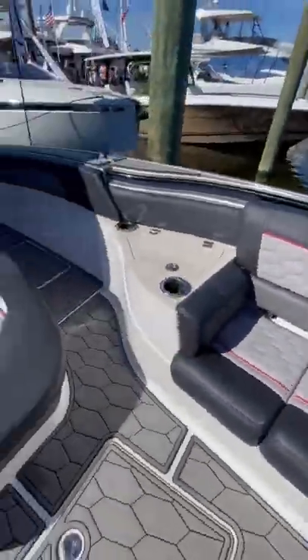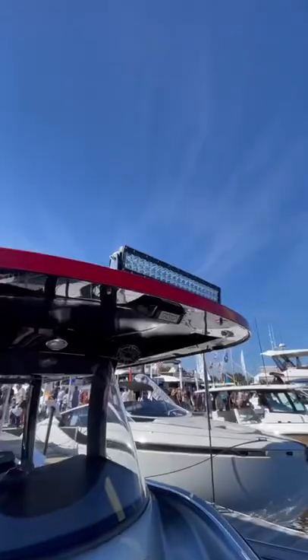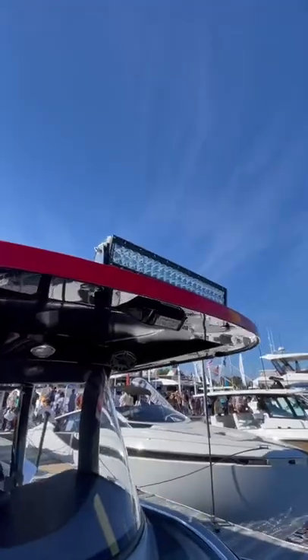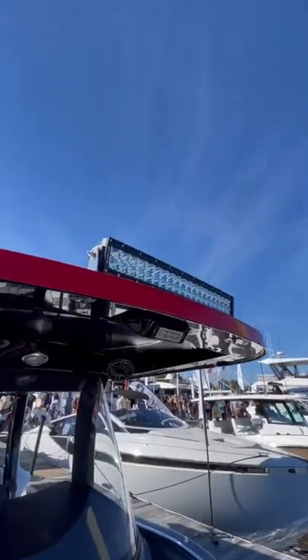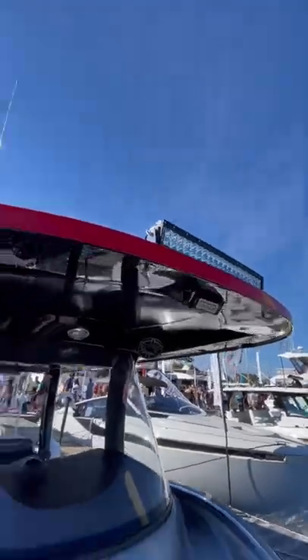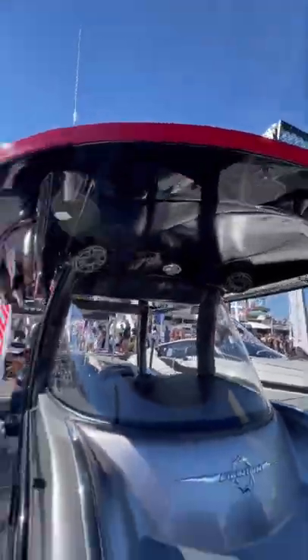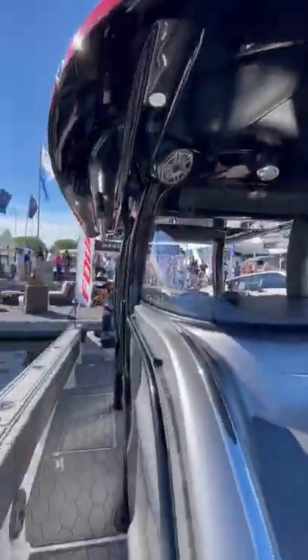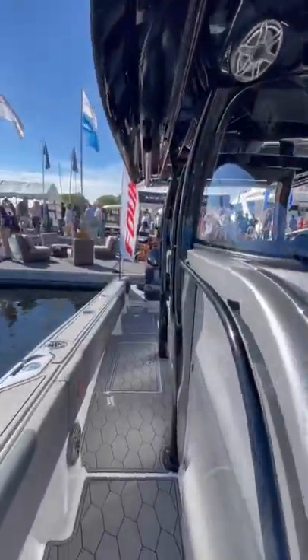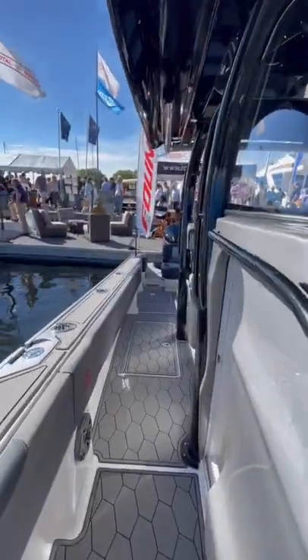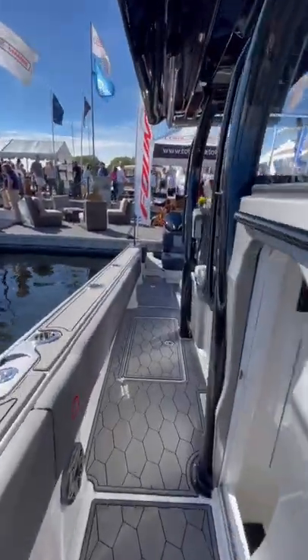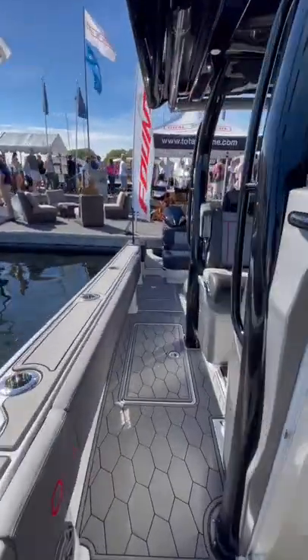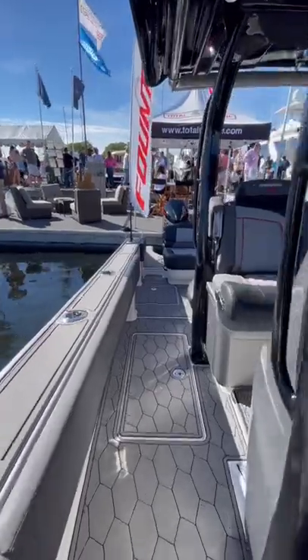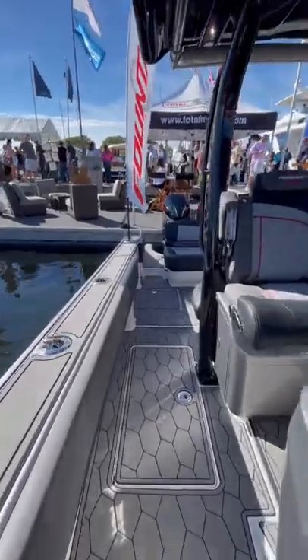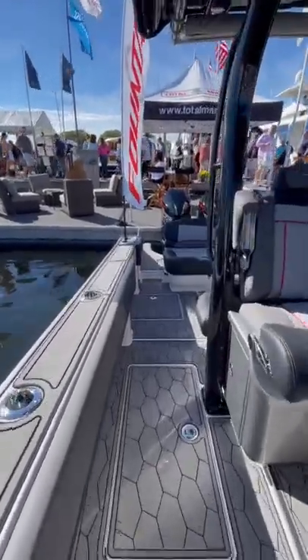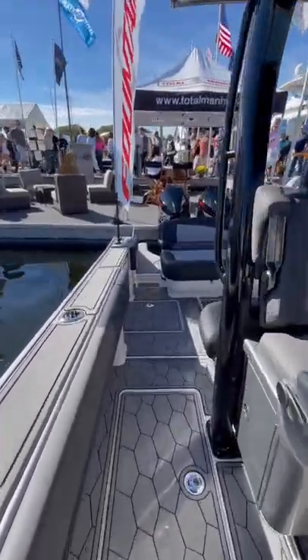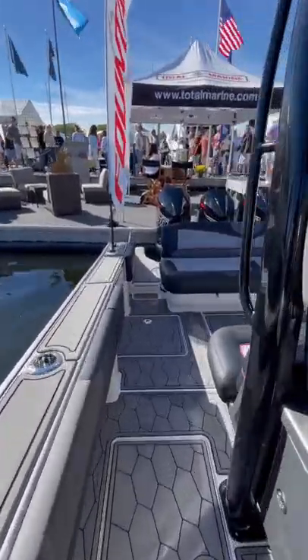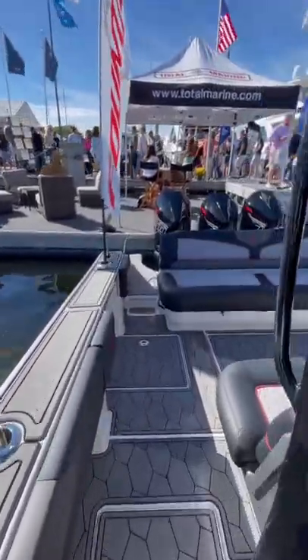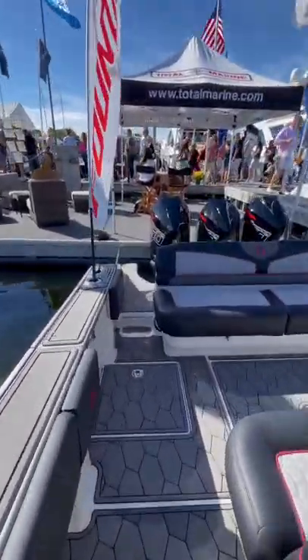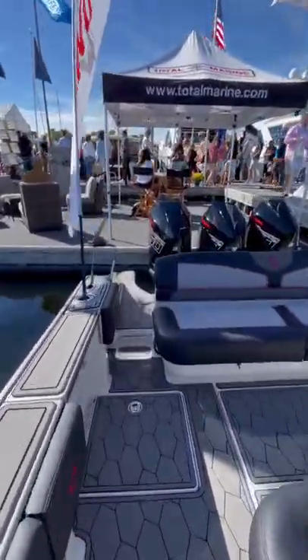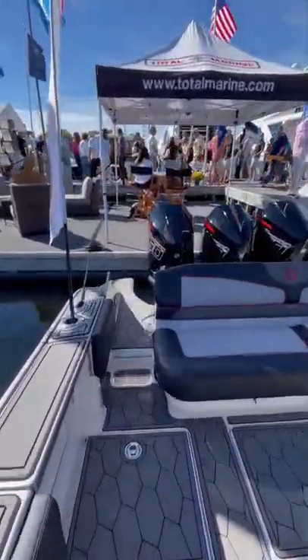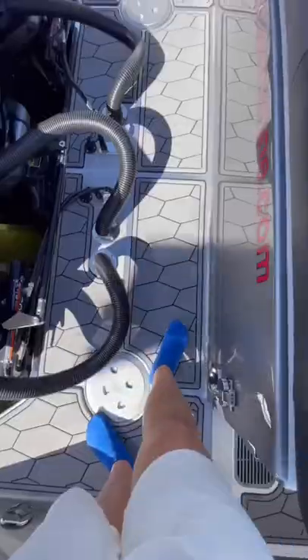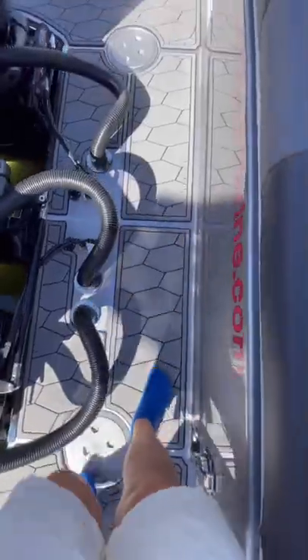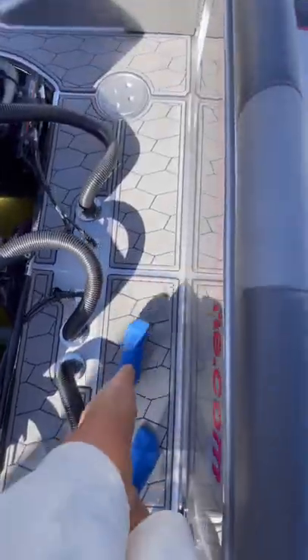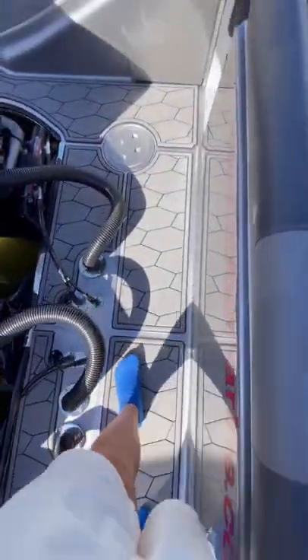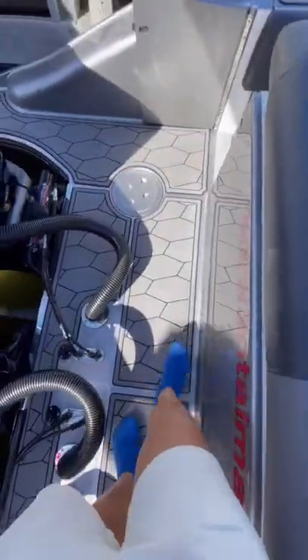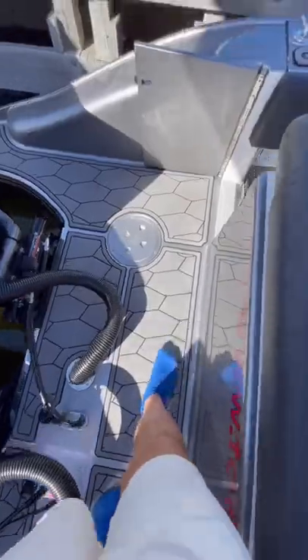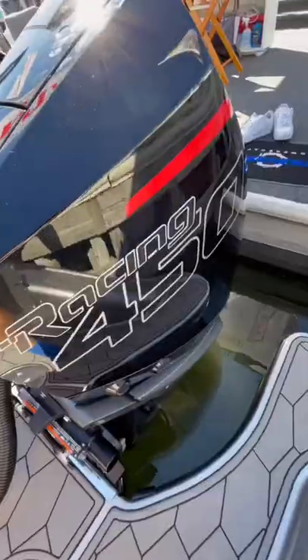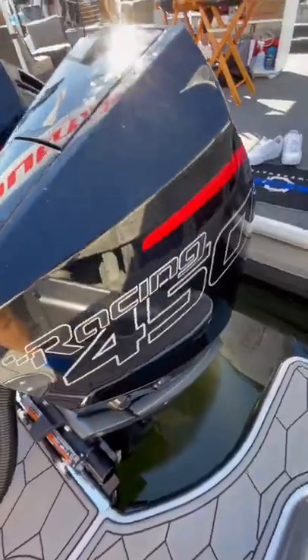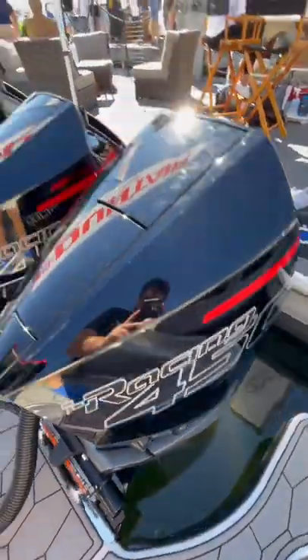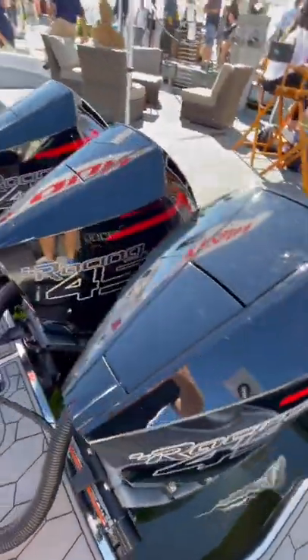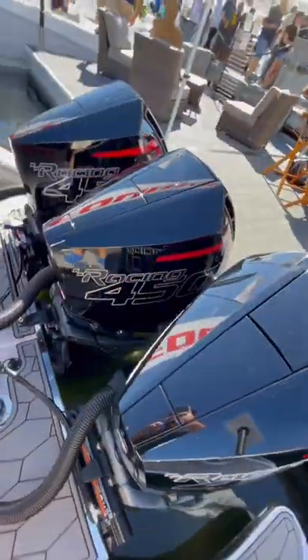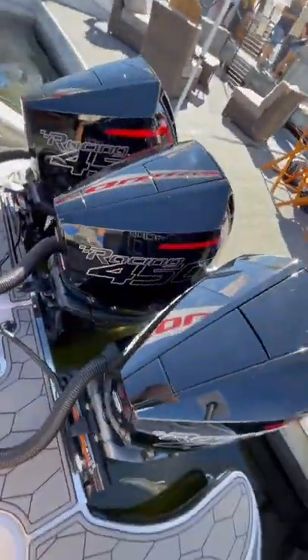This one also comes fitted with a light bar in case you're running at night. With 1,350 horsepower, this boat has no problem running well into the 80 mile an hour range. This boat also has an extended transom so it's really easy to walk behind the engines.